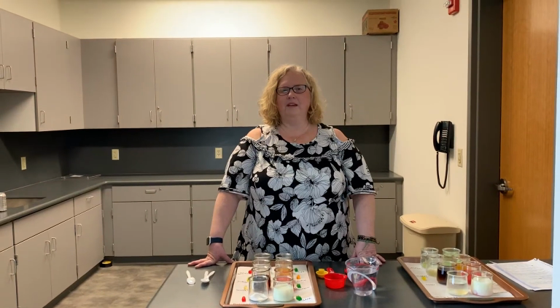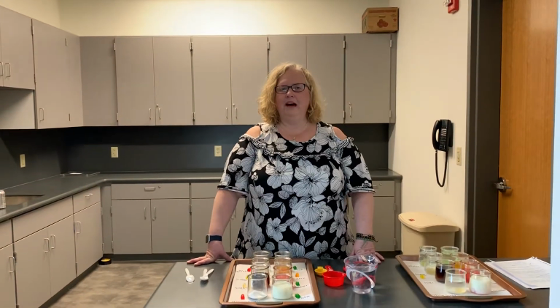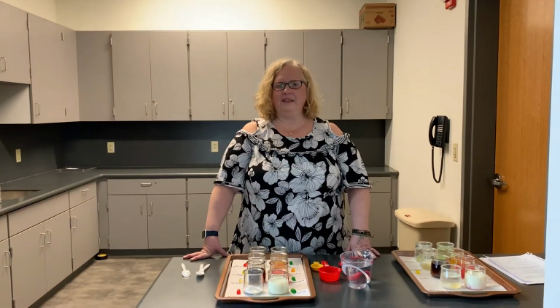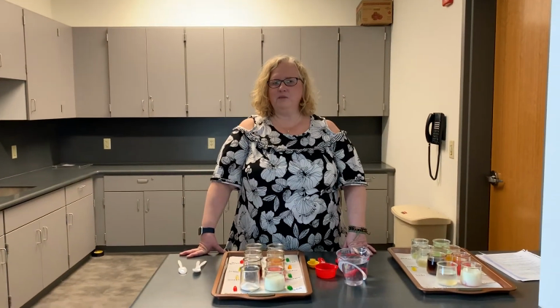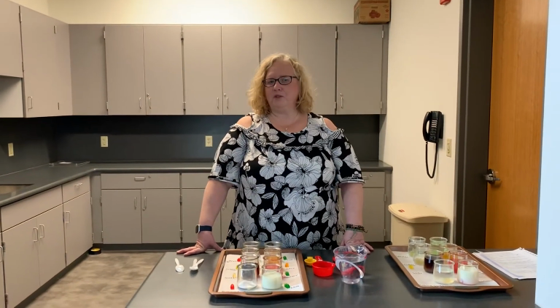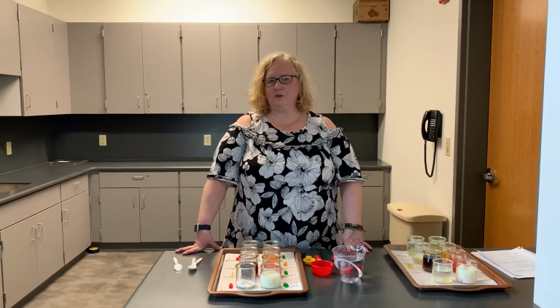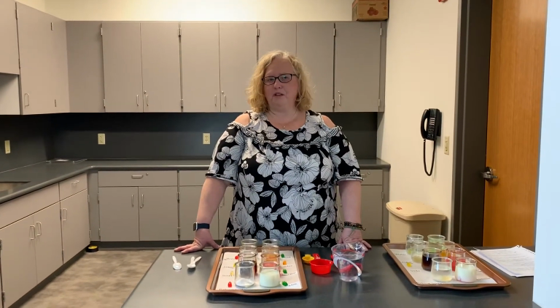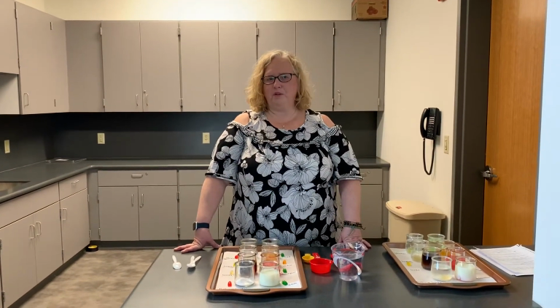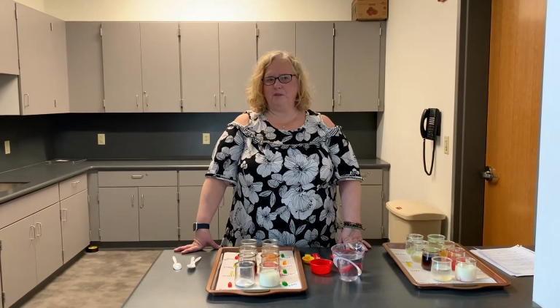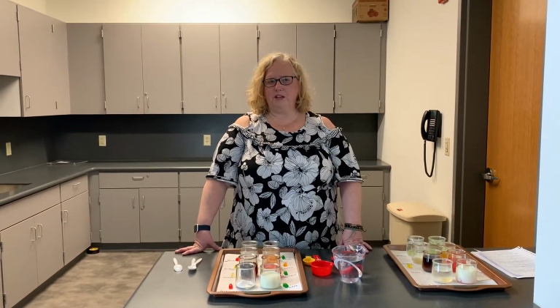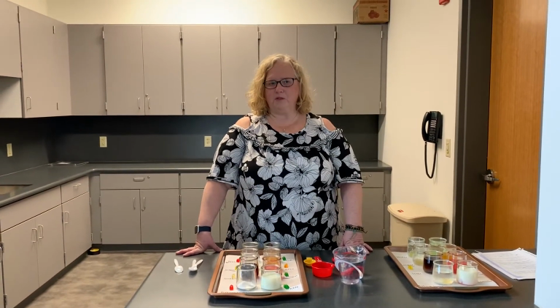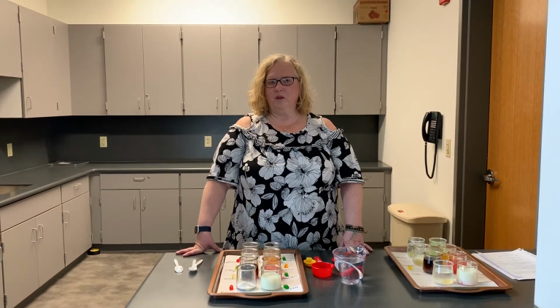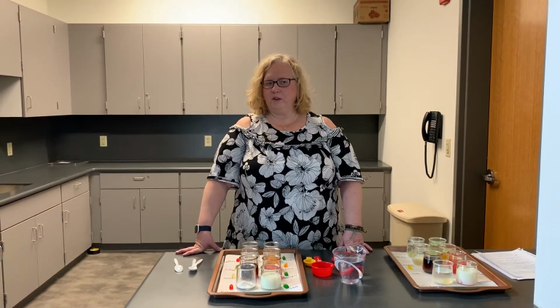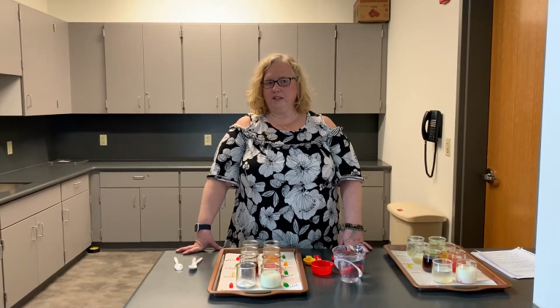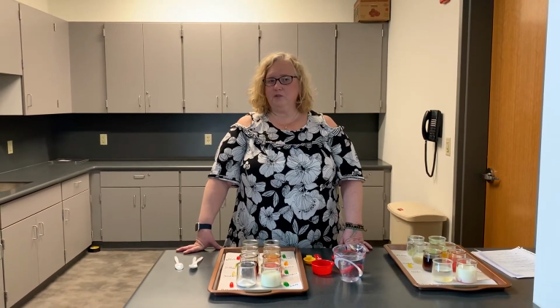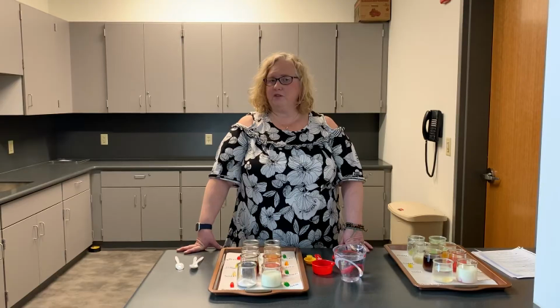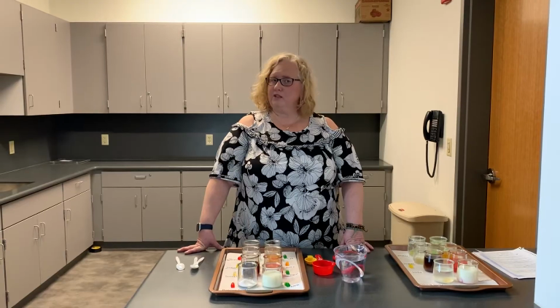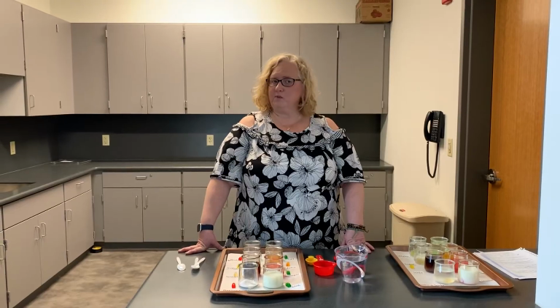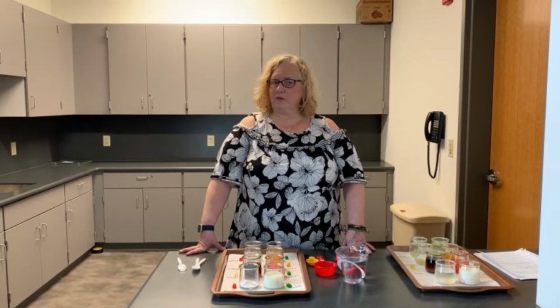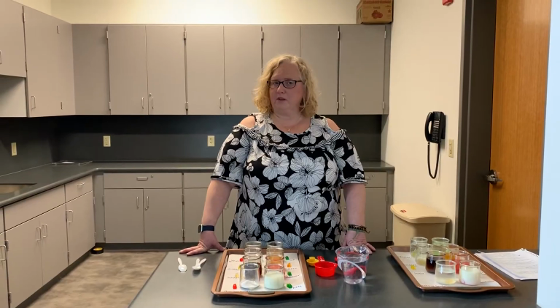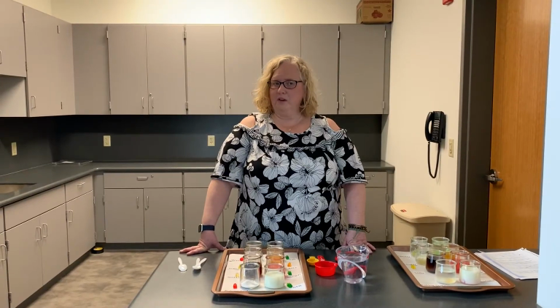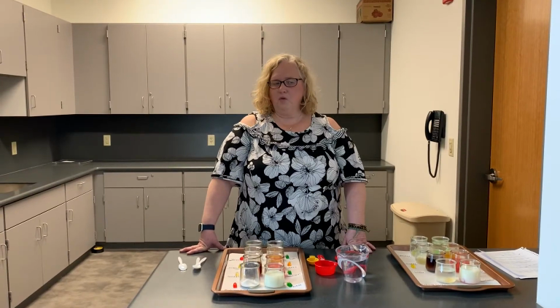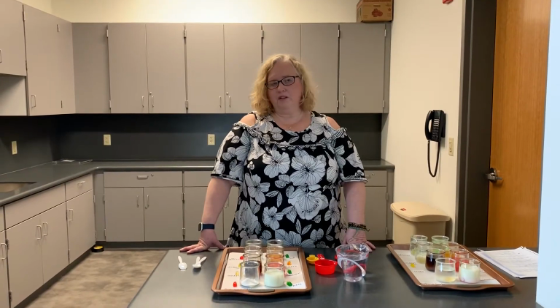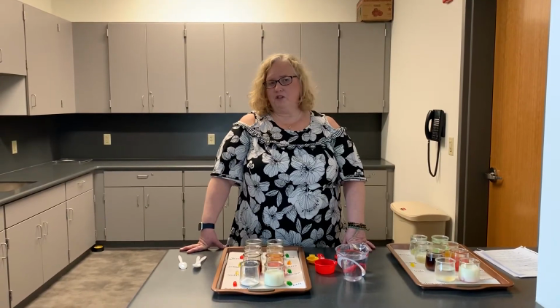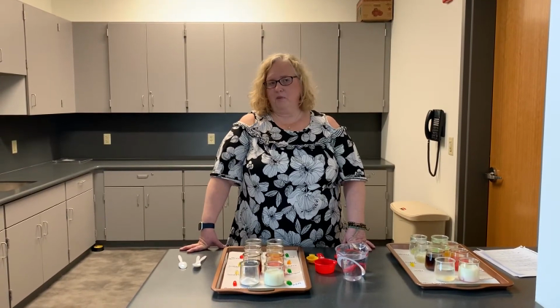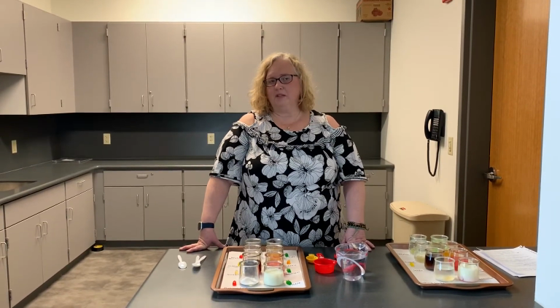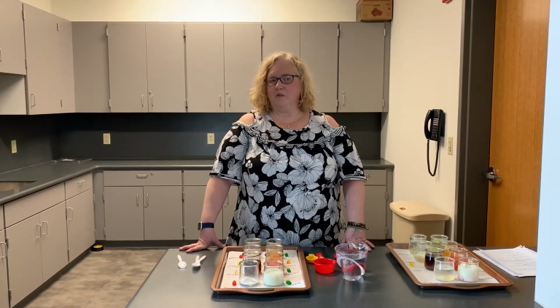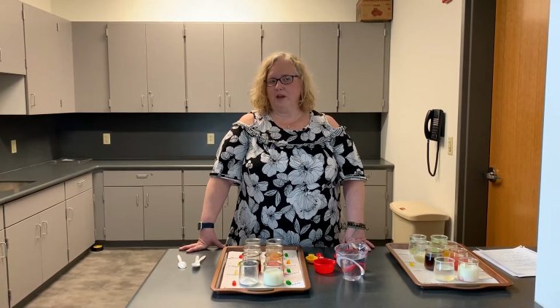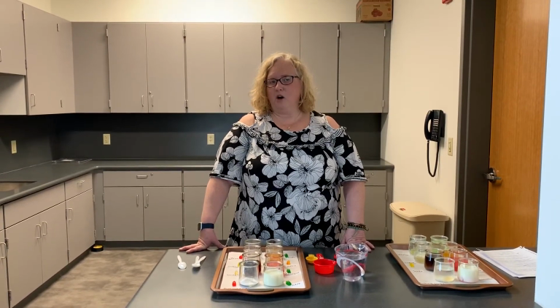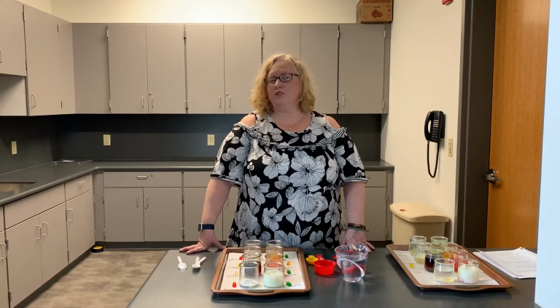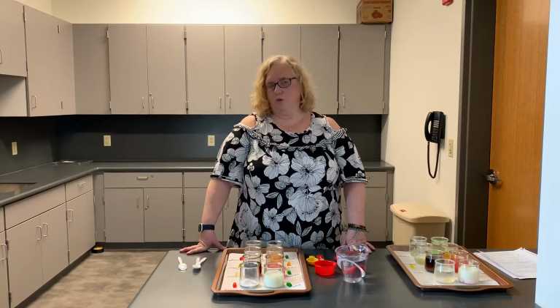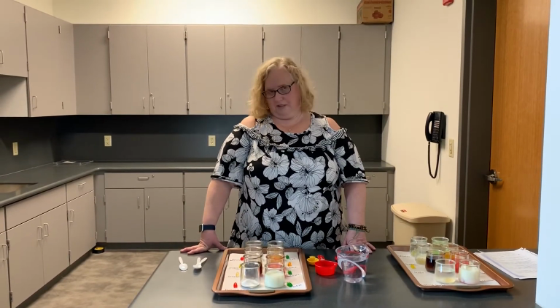Hi, it's Ms. Chris from the Free Library Springfield Township. We're here today to do another science experiment with you. We're going to talk about gummy bear osmosis.